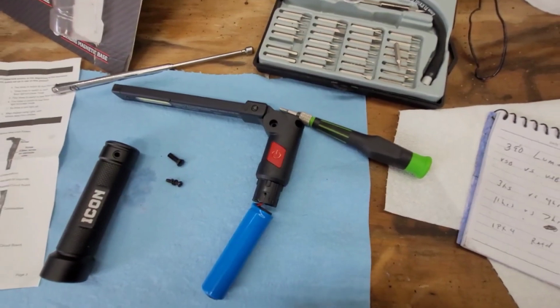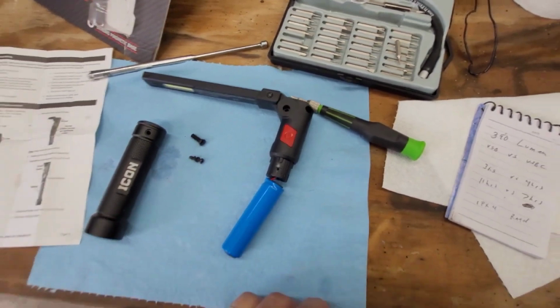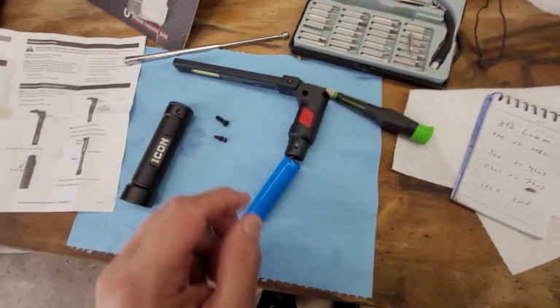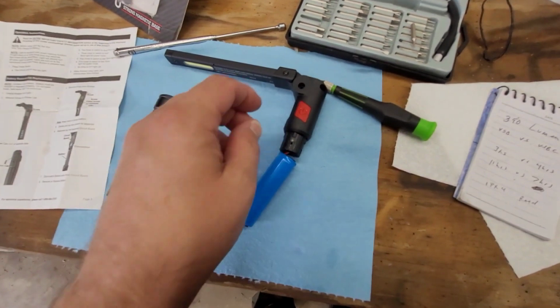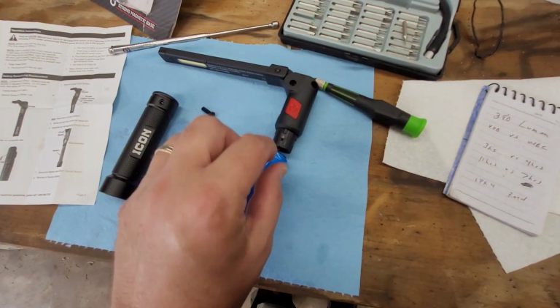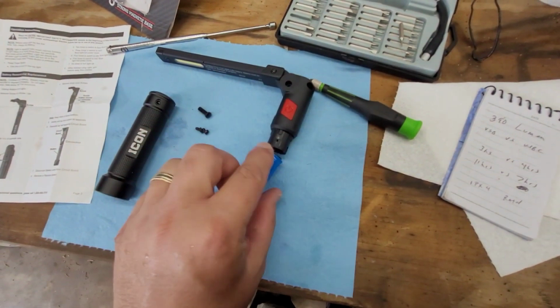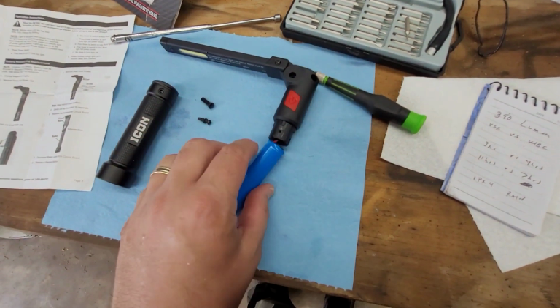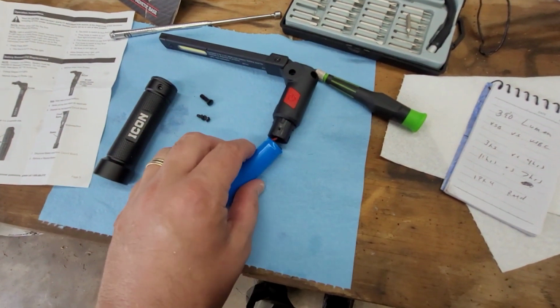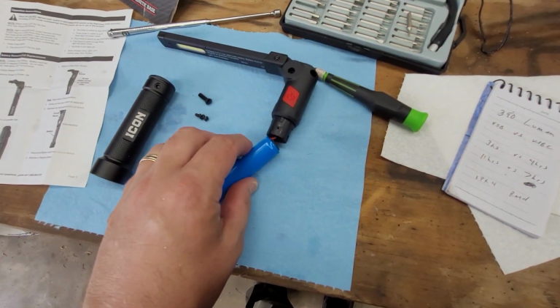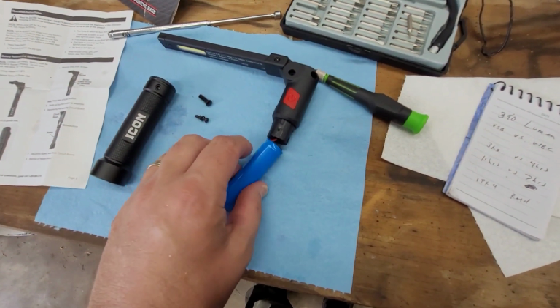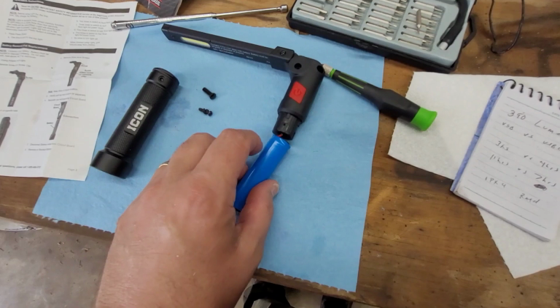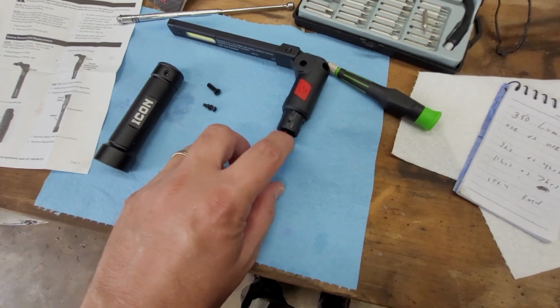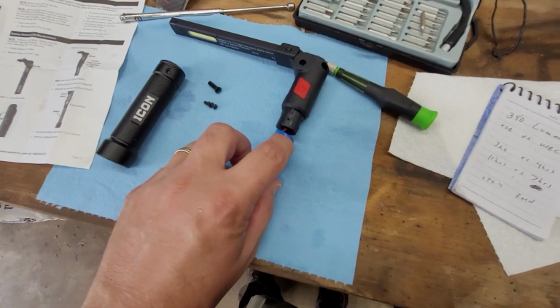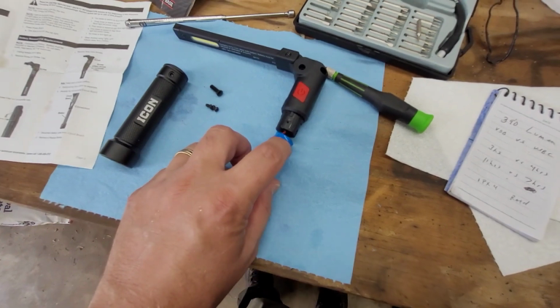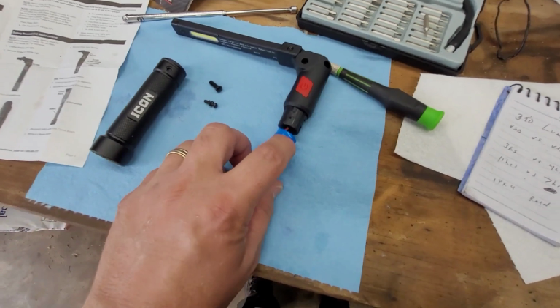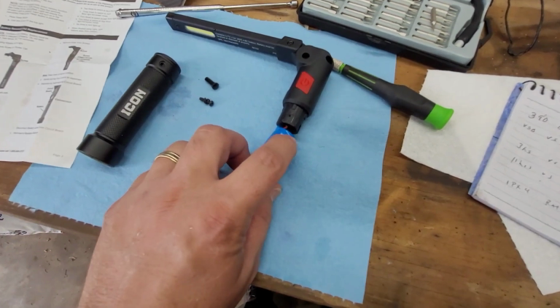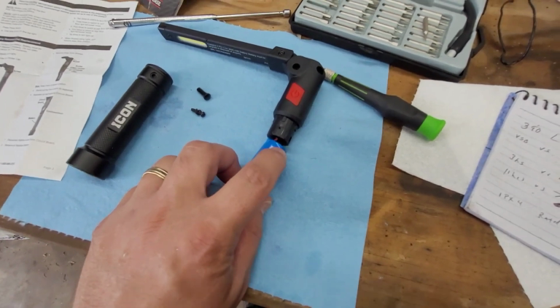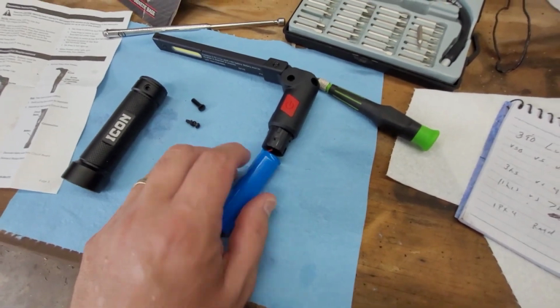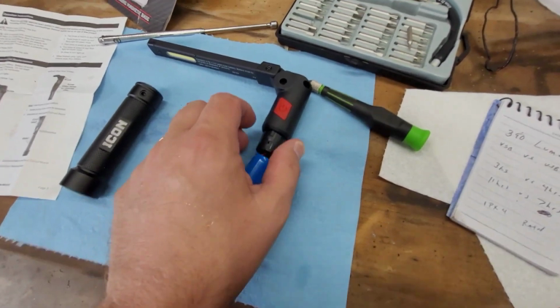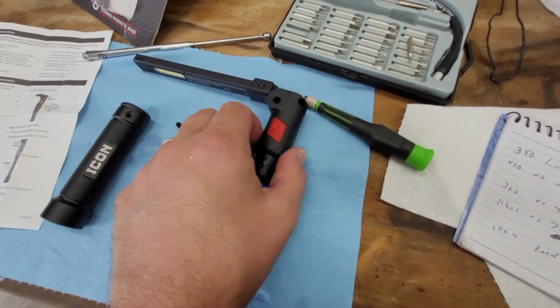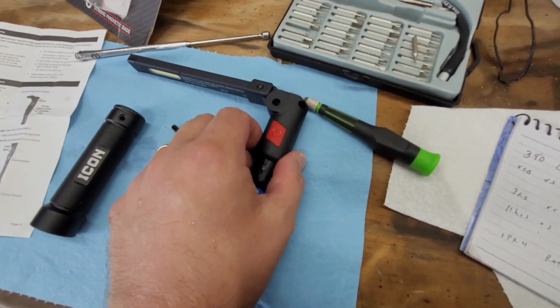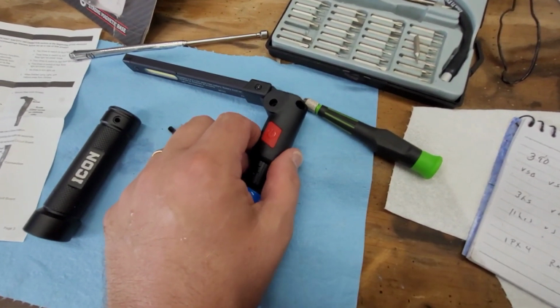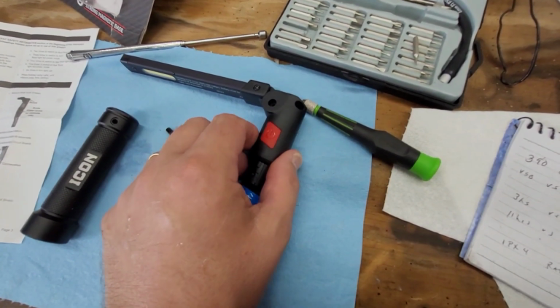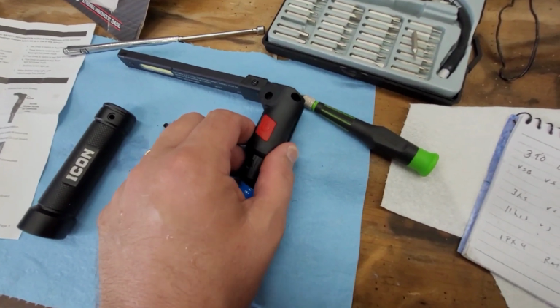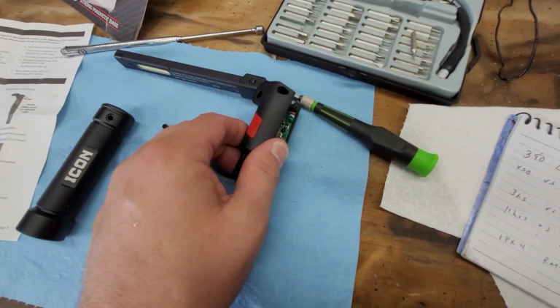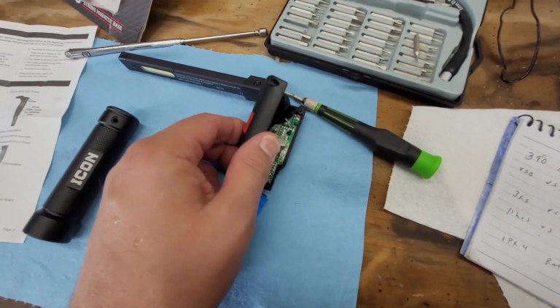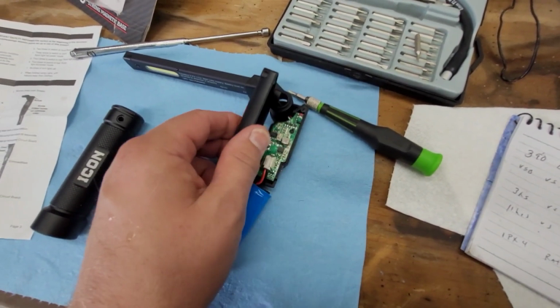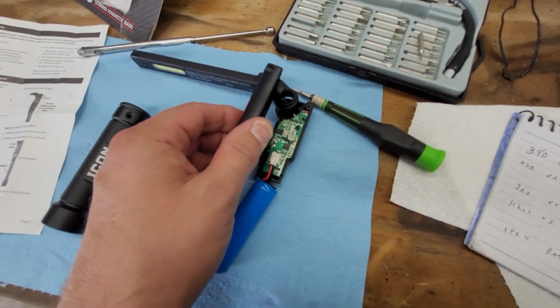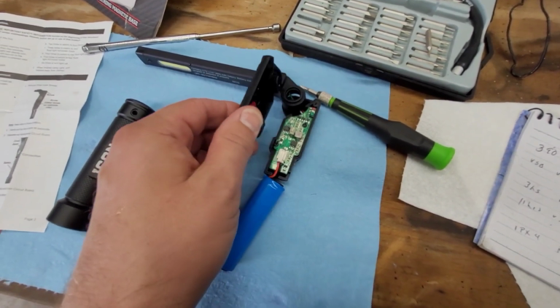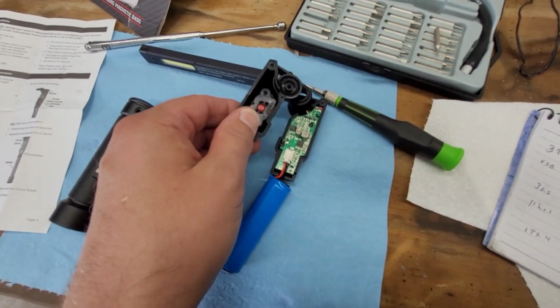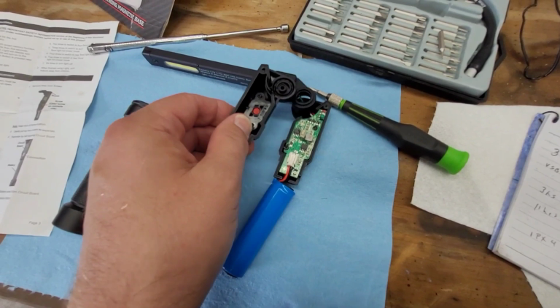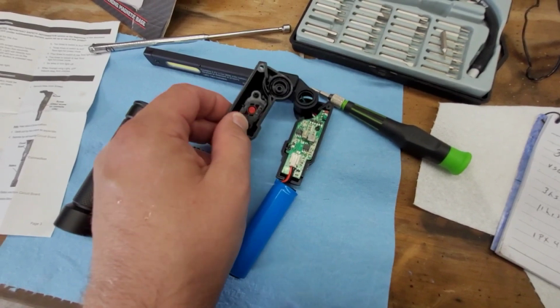And in order to see this plug, the reason you want to gently do it and be careful is because this thing's wired in, but this should separate like this for the circuit board.